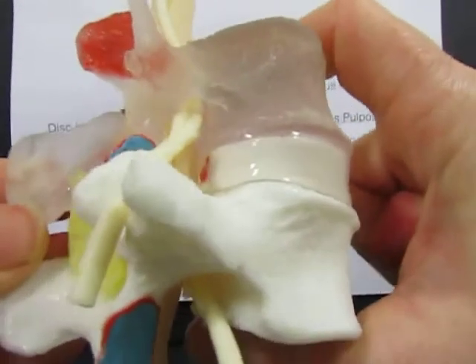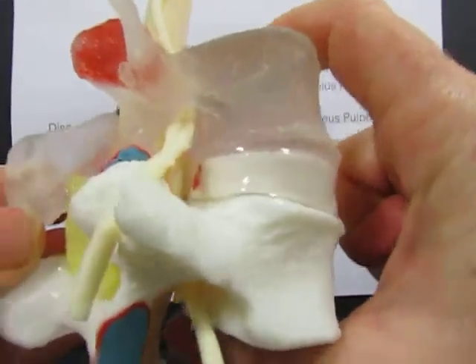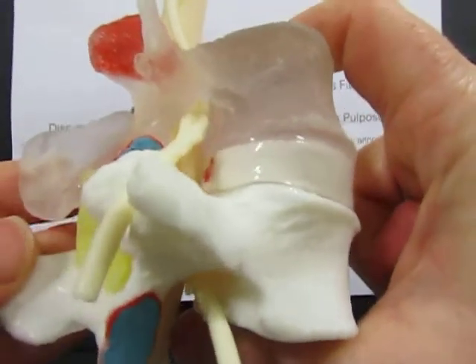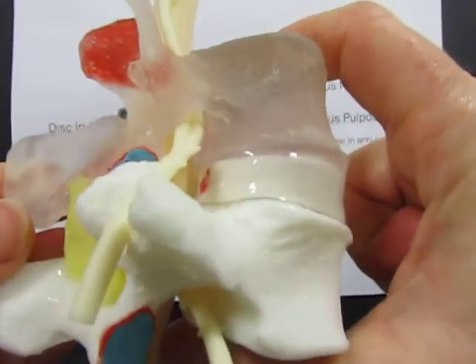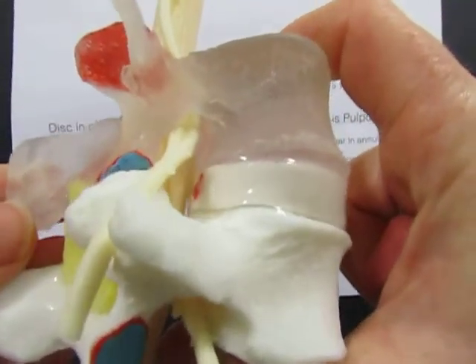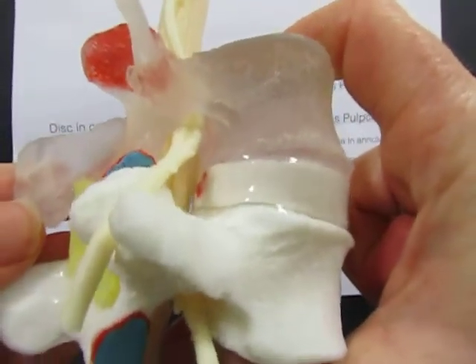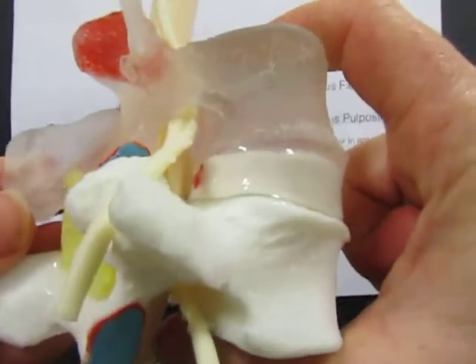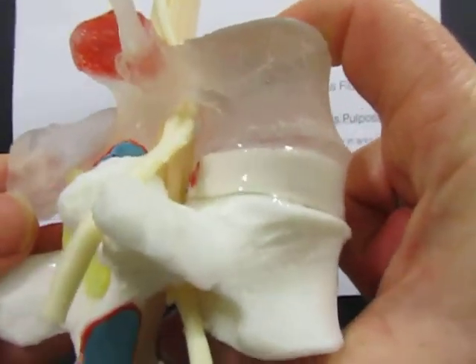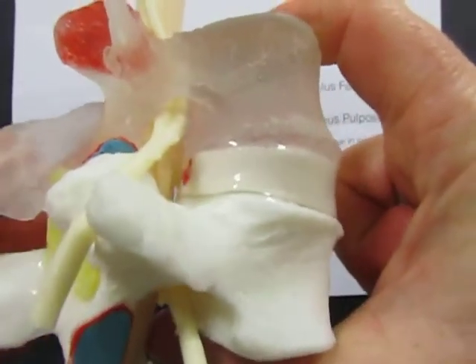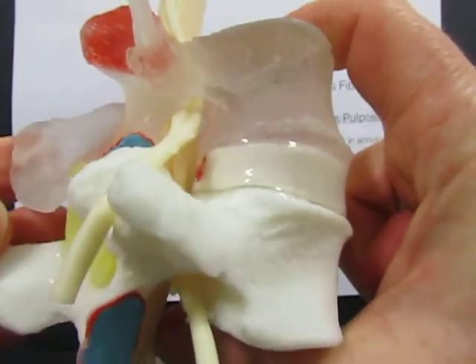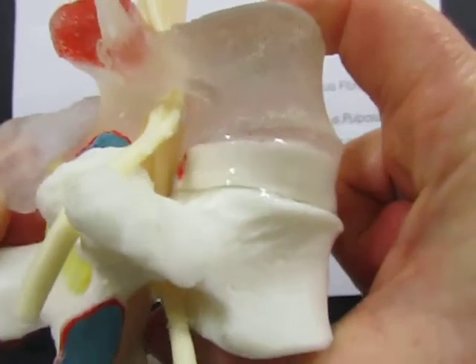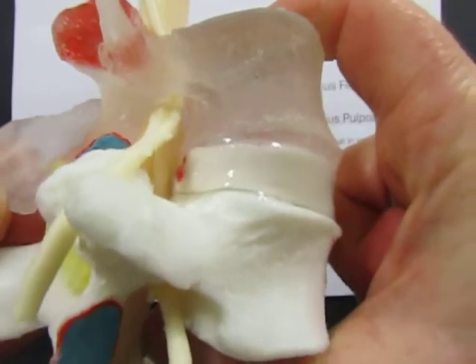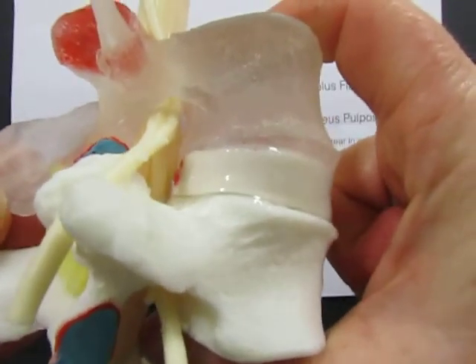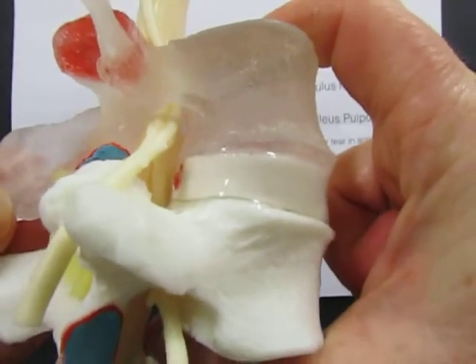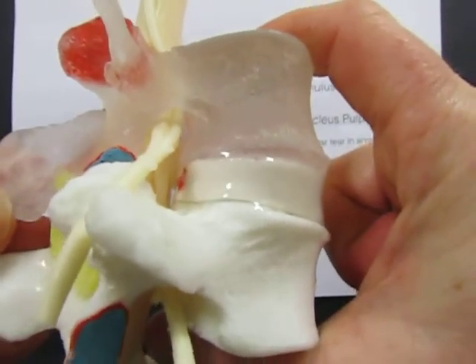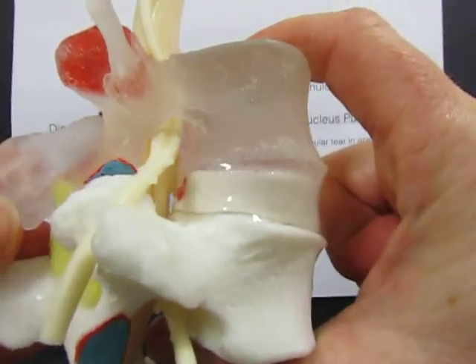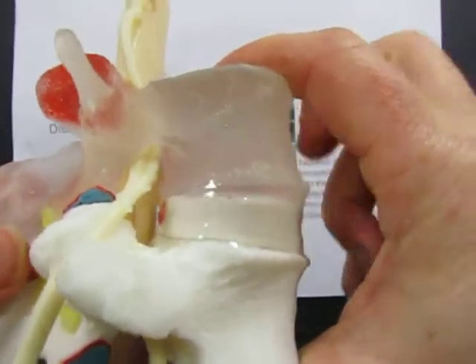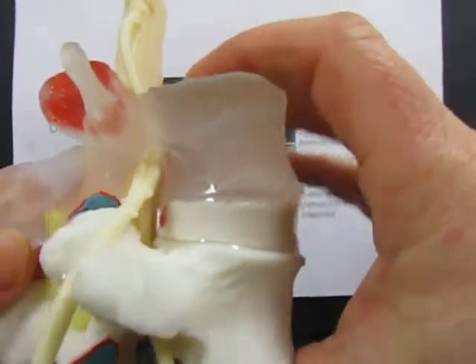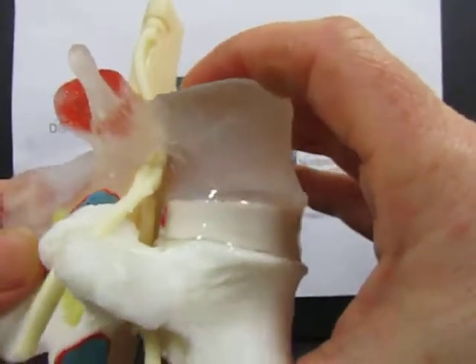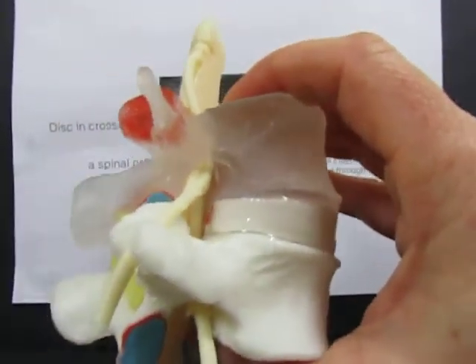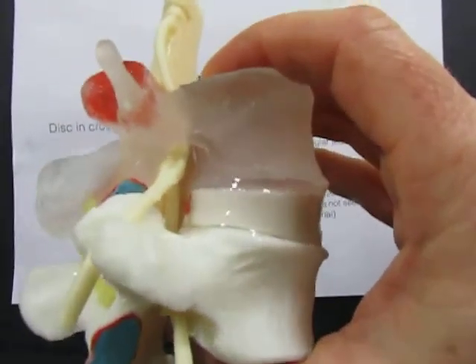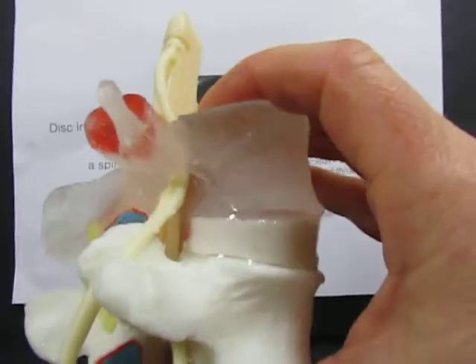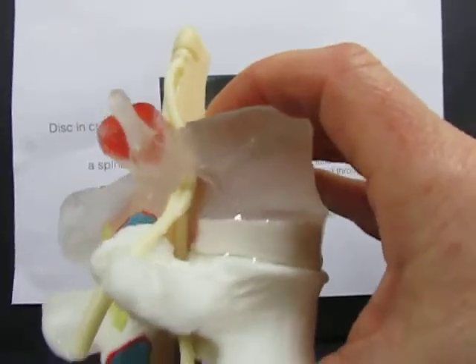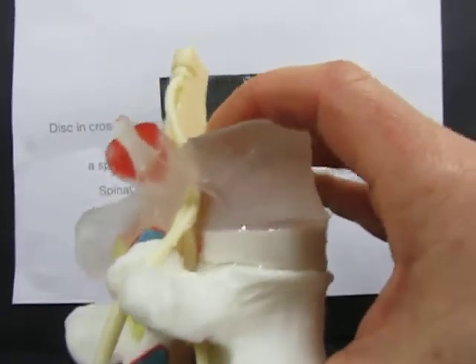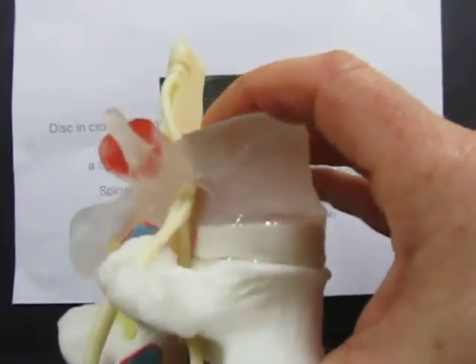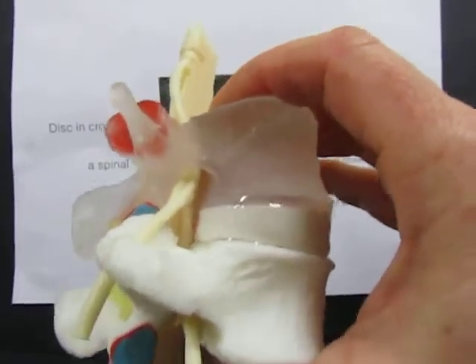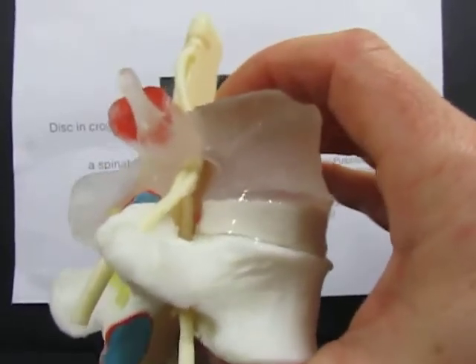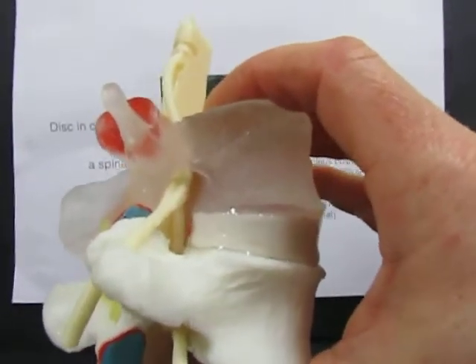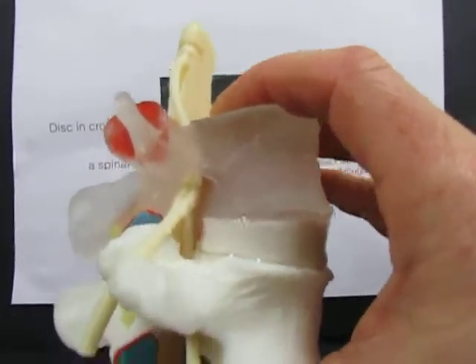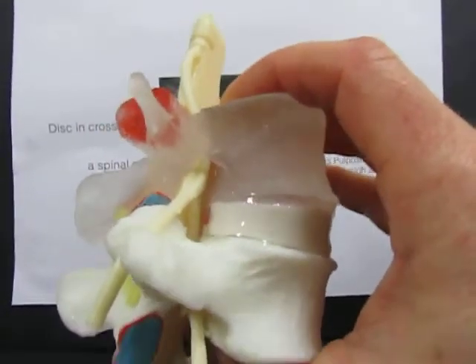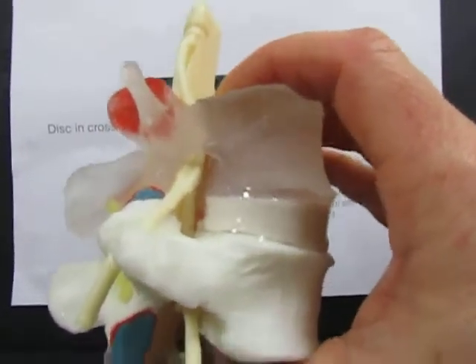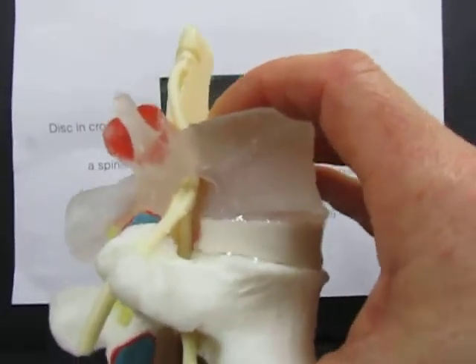Rather than putting up with pain for several weeks, or even worse having treatment such as surgery, it would make more sense to respect the disc and to load it symmetrically to avoid the situation from happening in the first place.